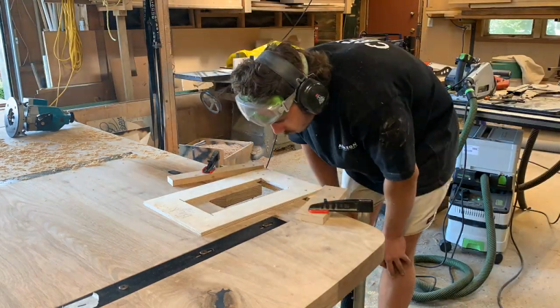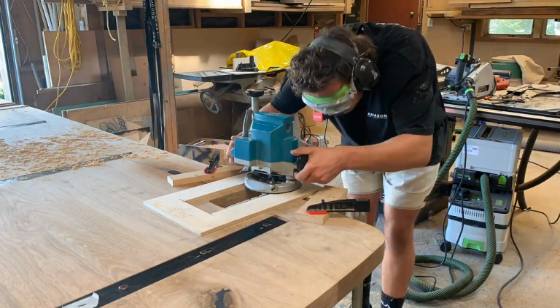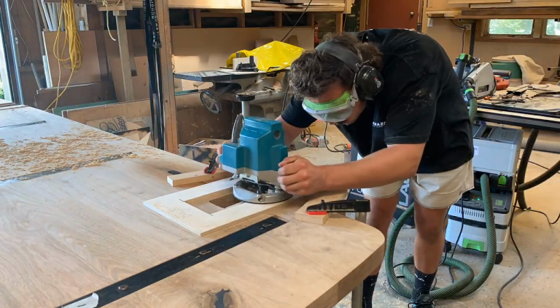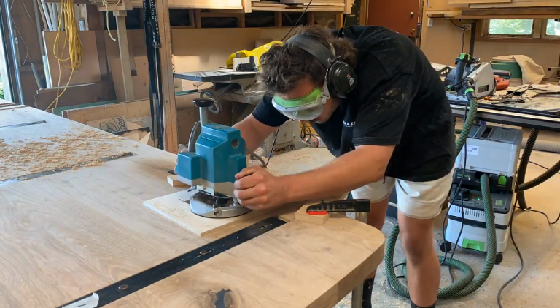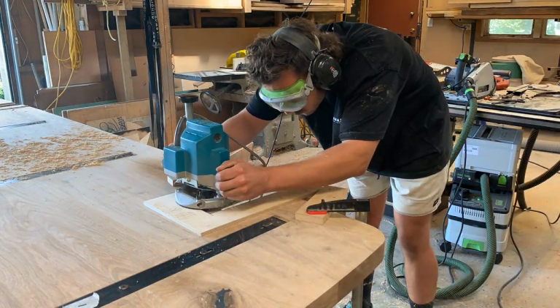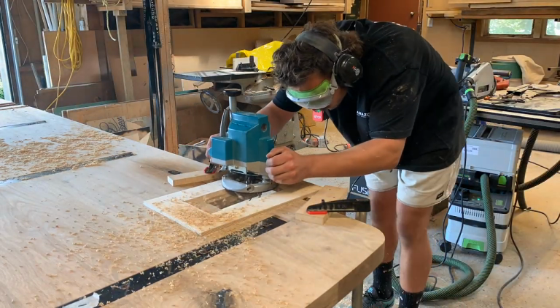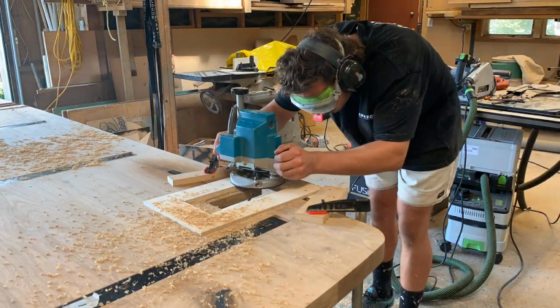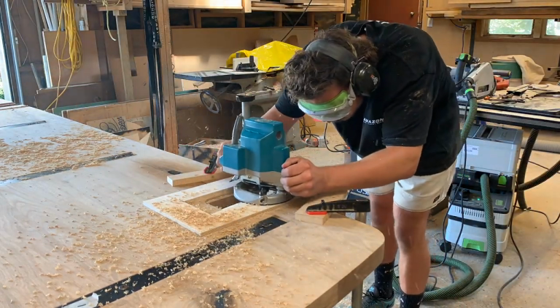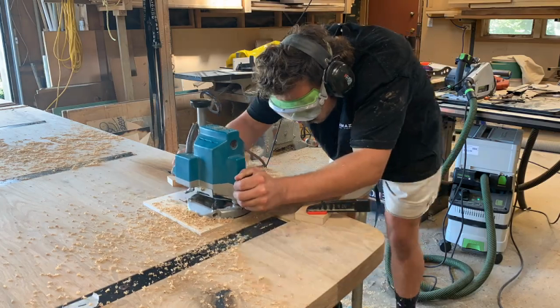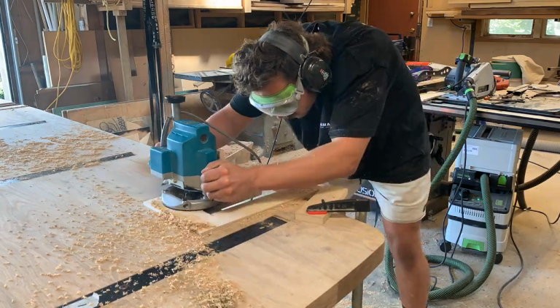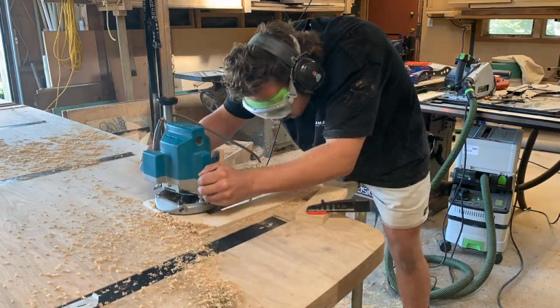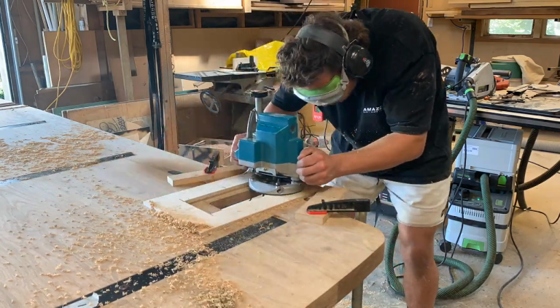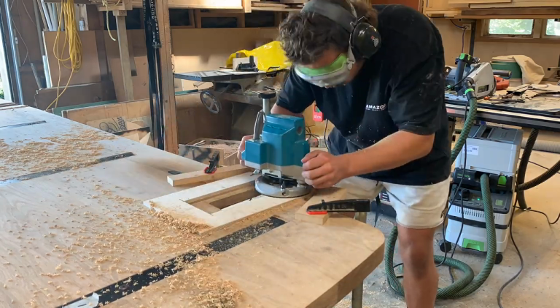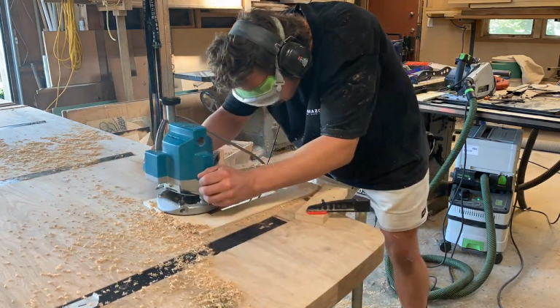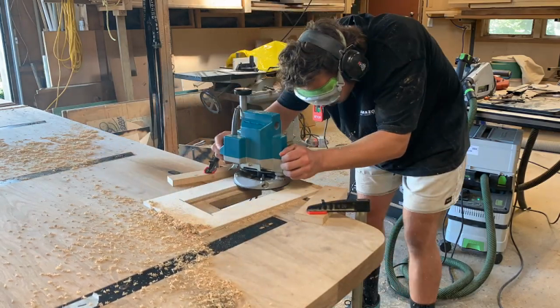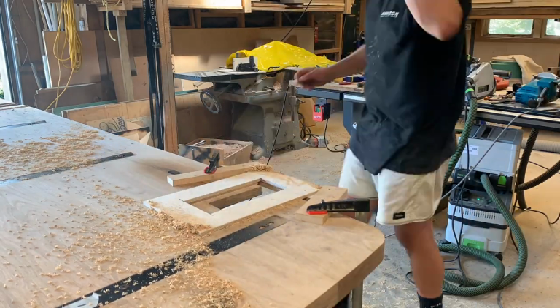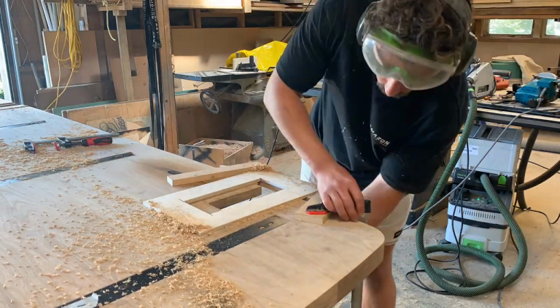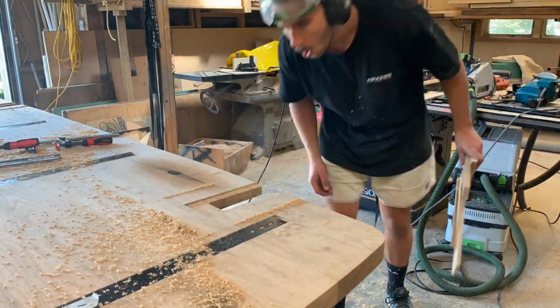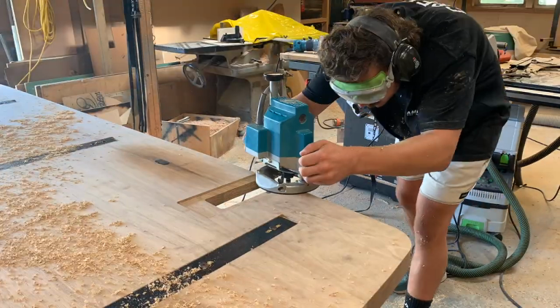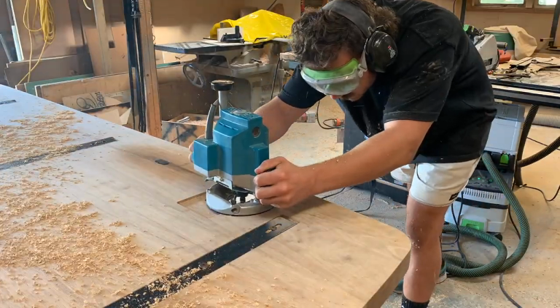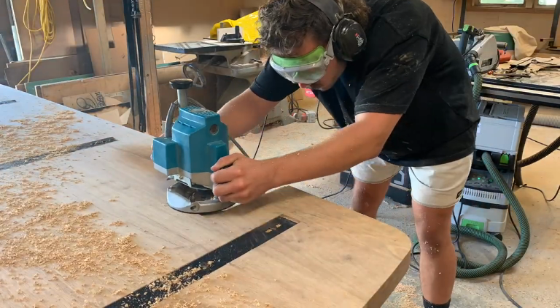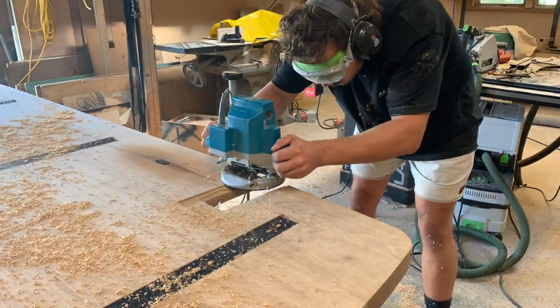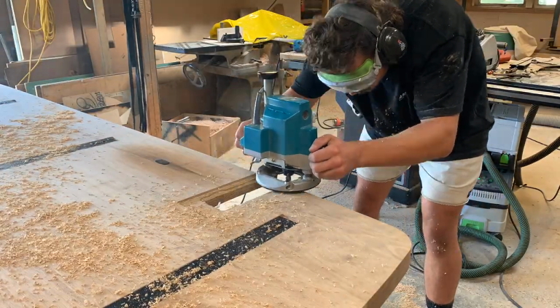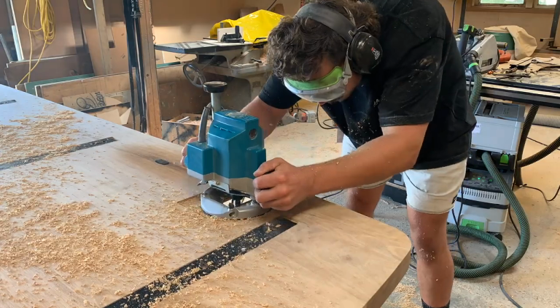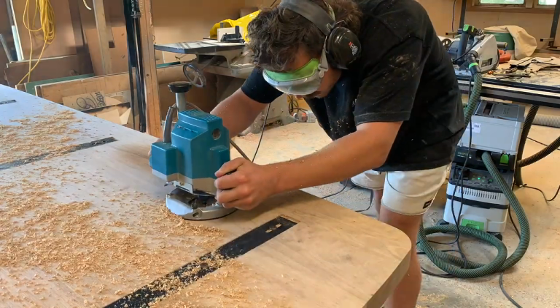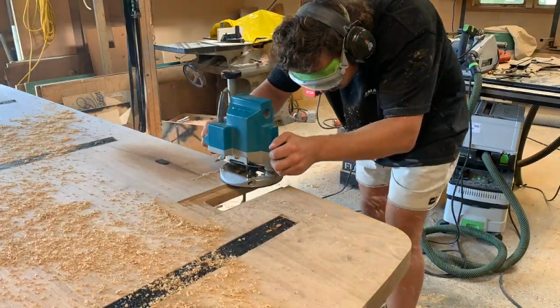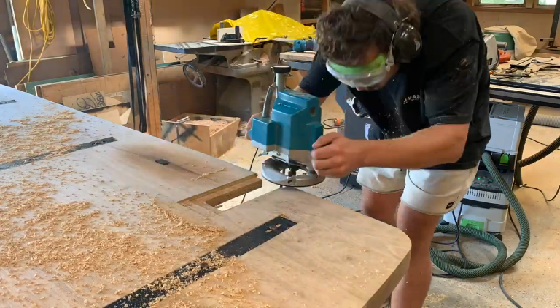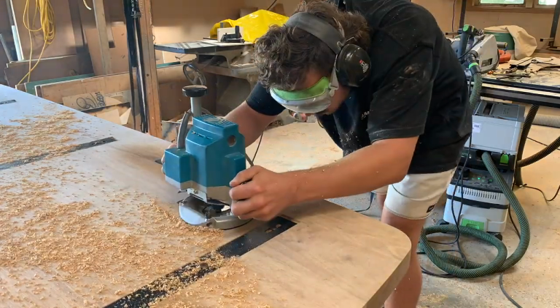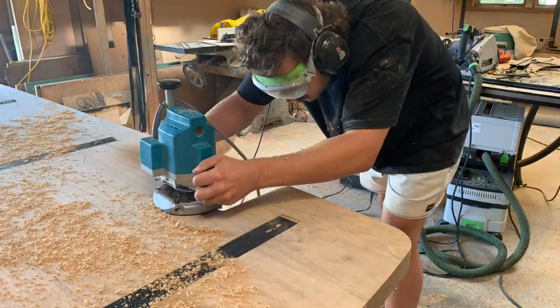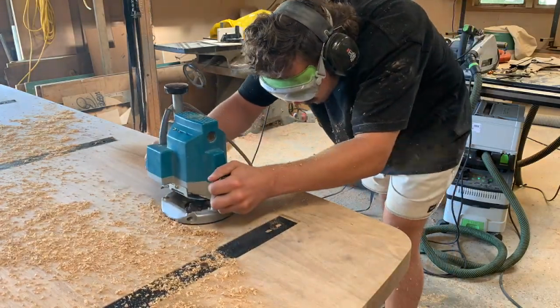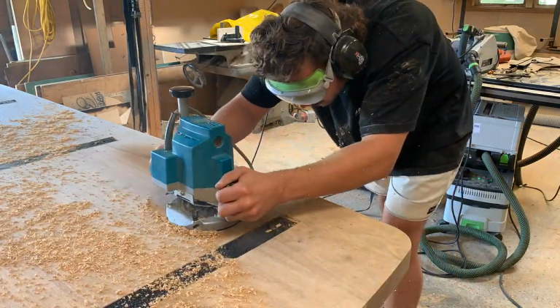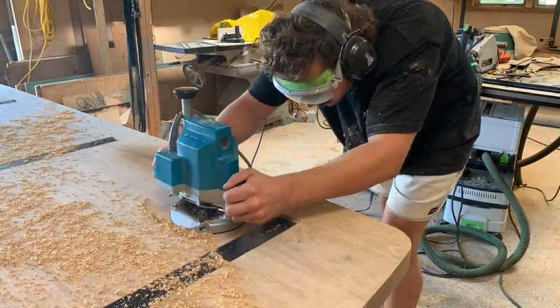I used the templates as a guide for the ball bearing on my pattern bit in the router, and after making a first pass I could take the template off and use the table itself as the reference surface to get to full depth.